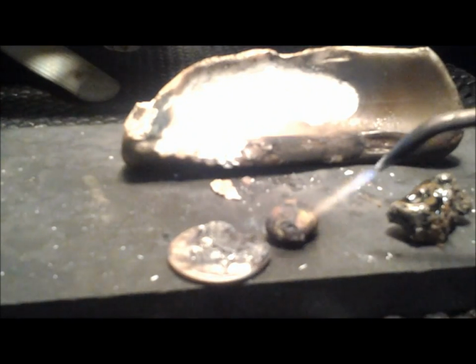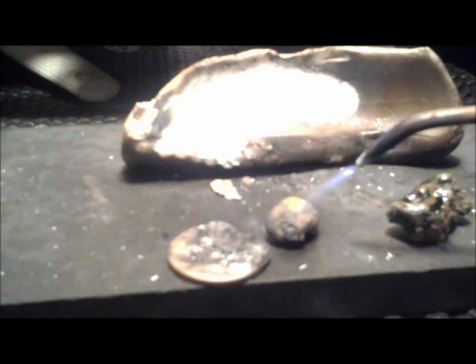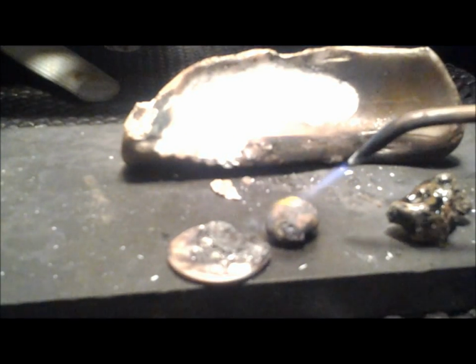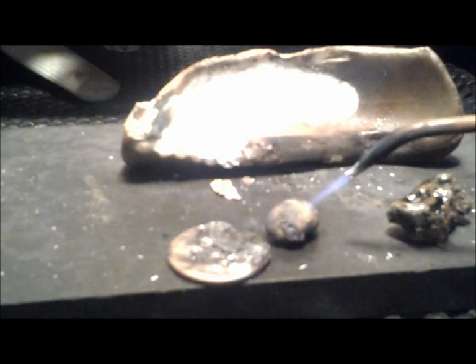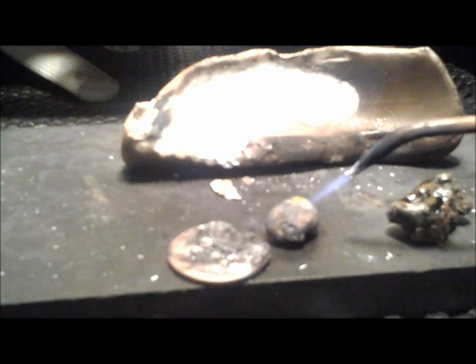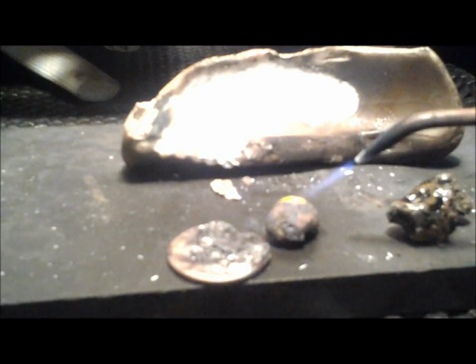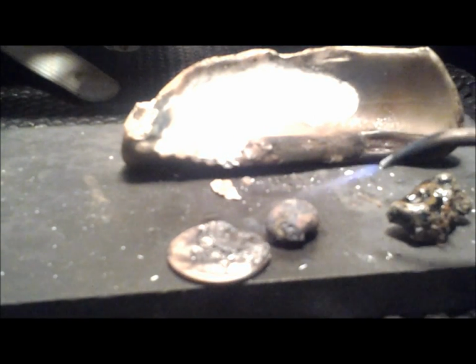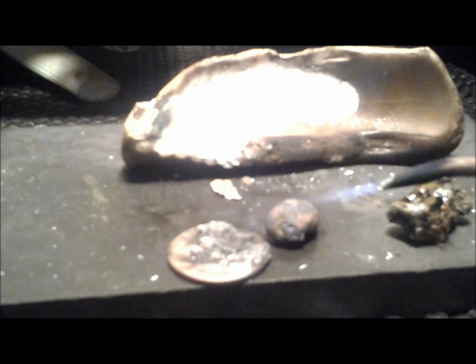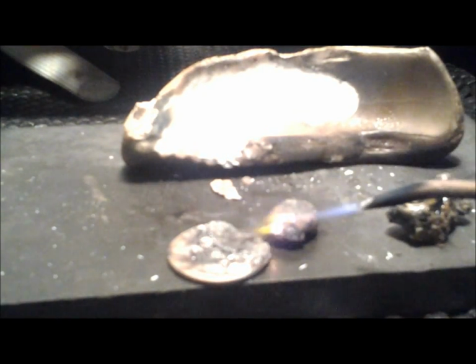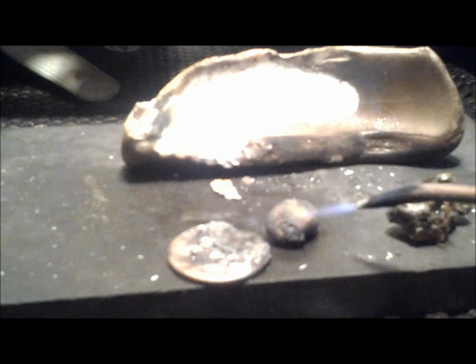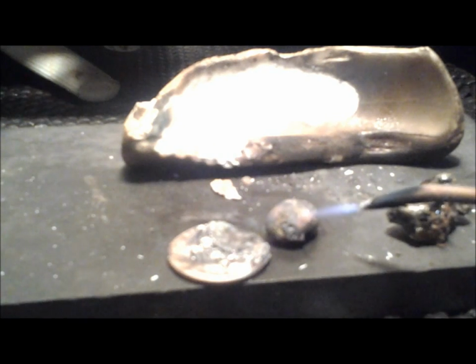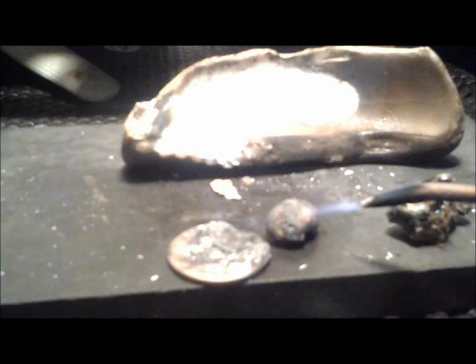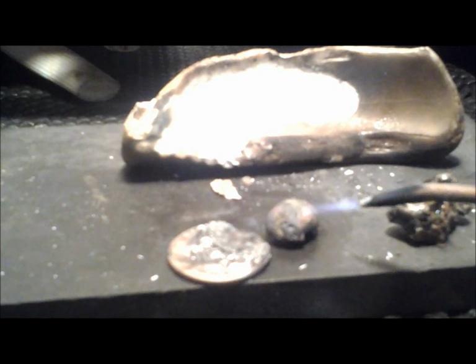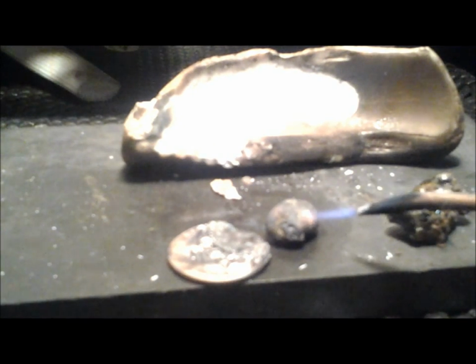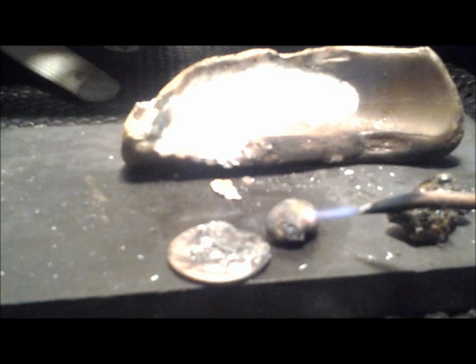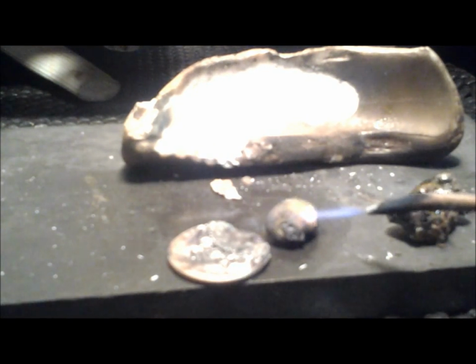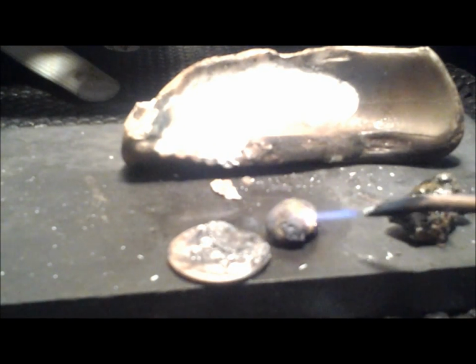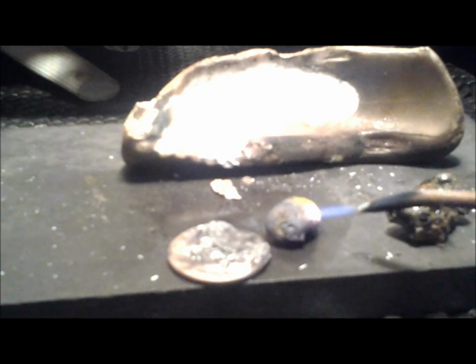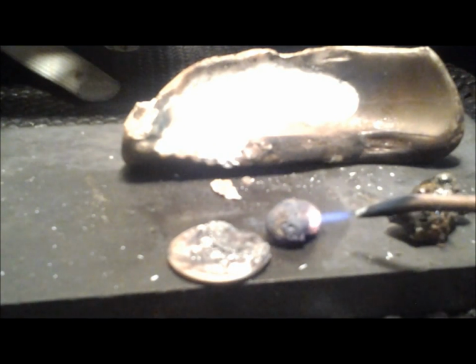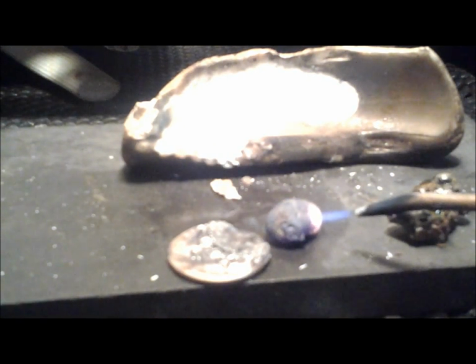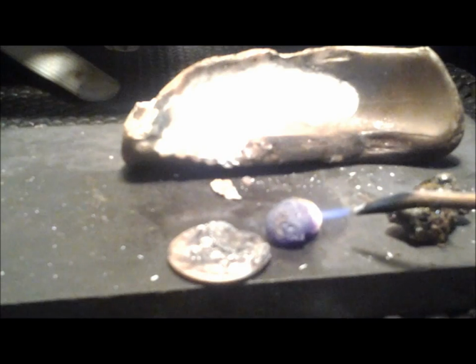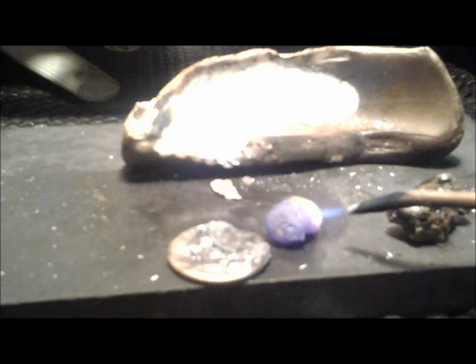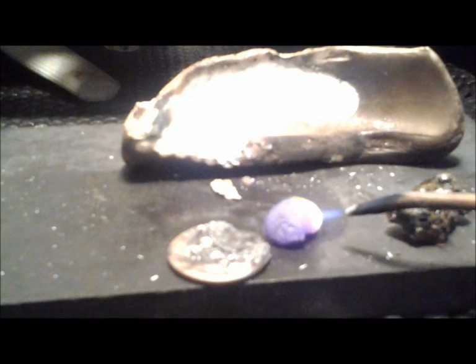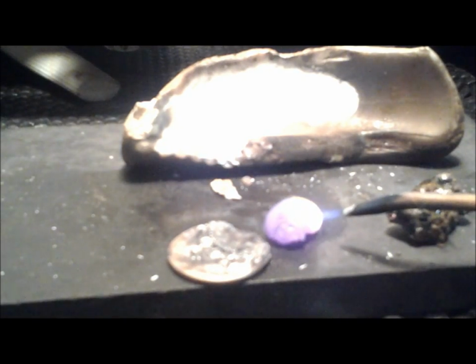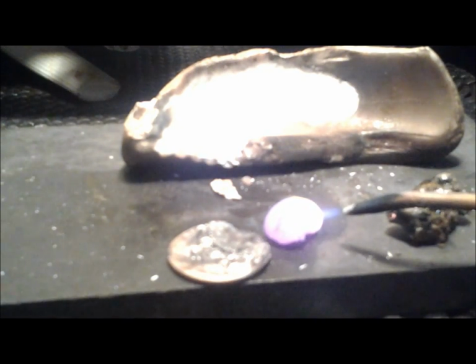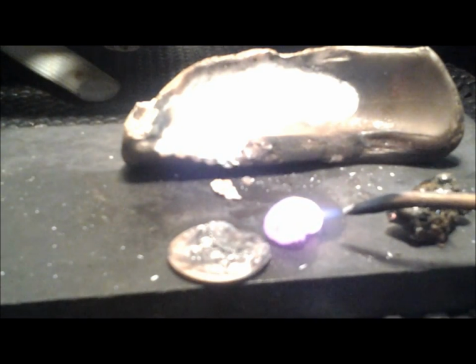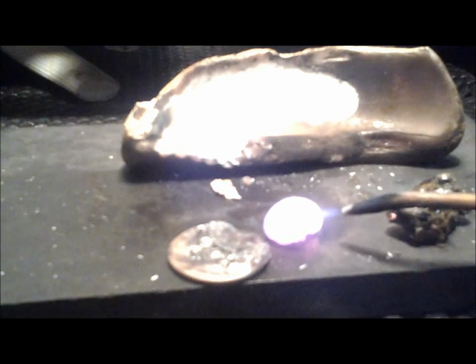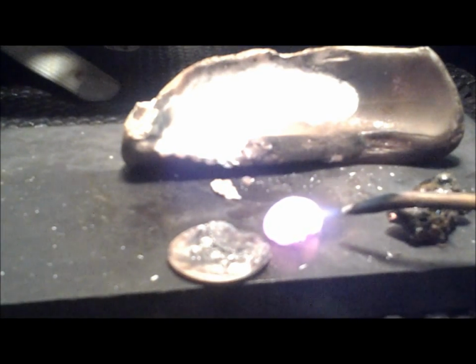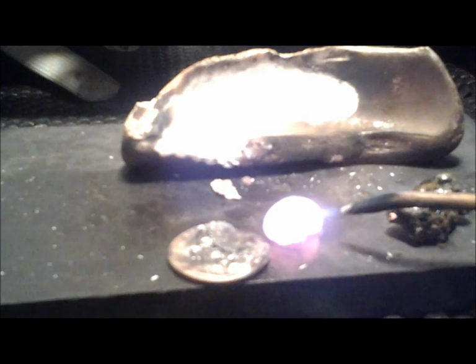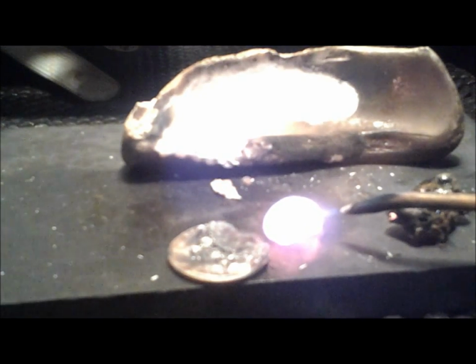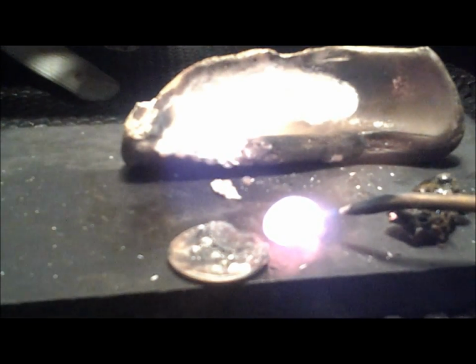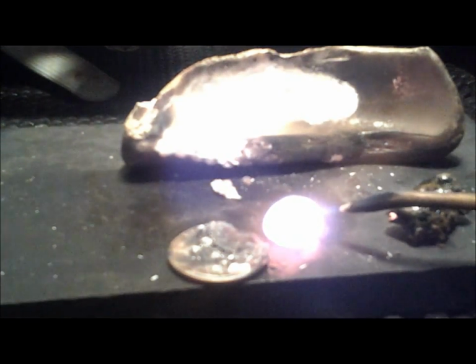This little piece I'm hitting right here is what's left of the penny that I was working on earlier. We'll go back here, and as you can see, it's getting red hot.